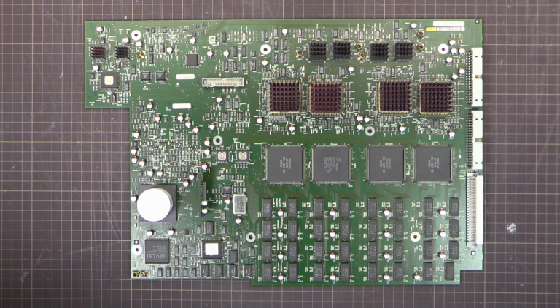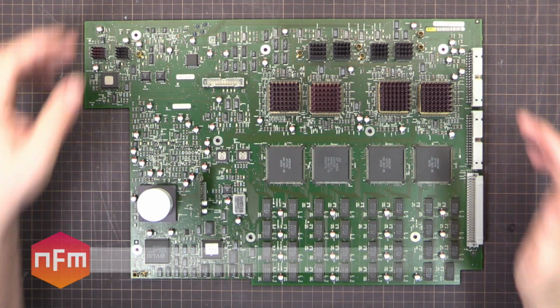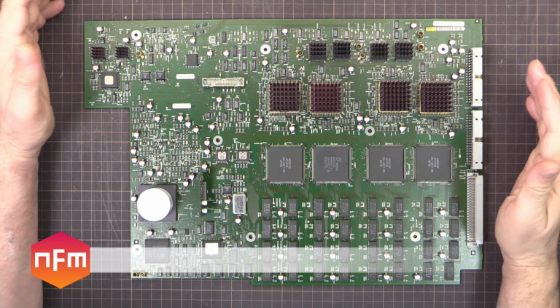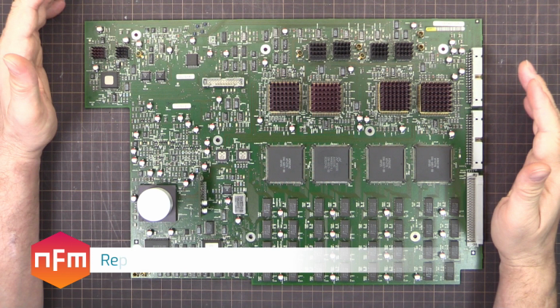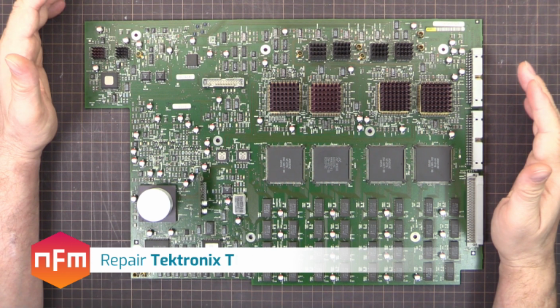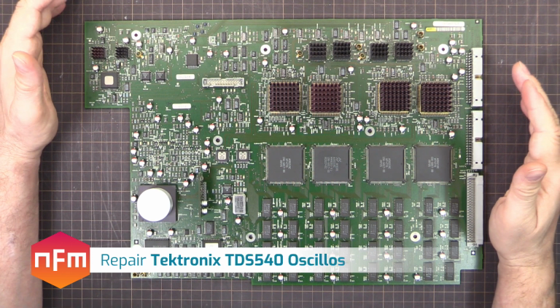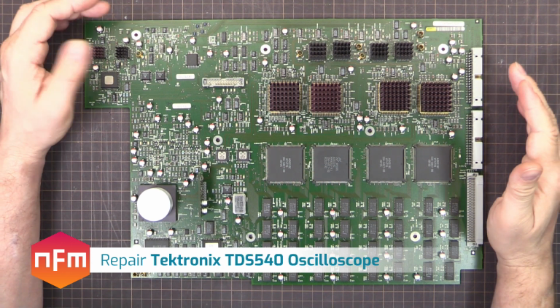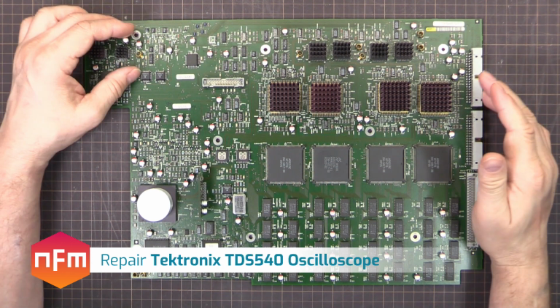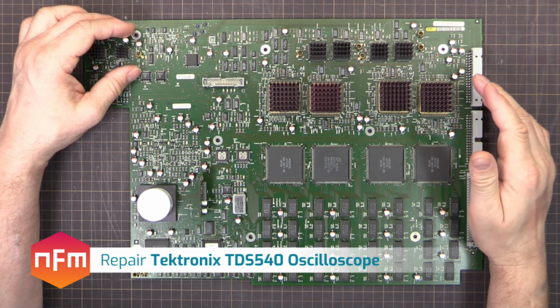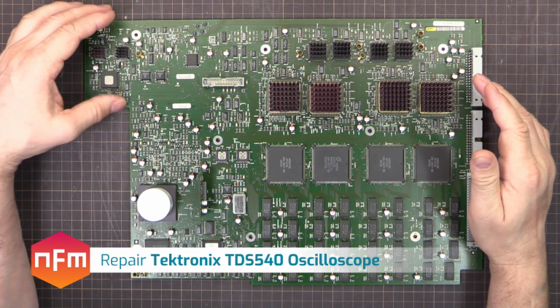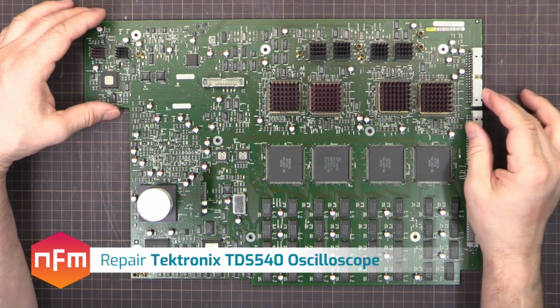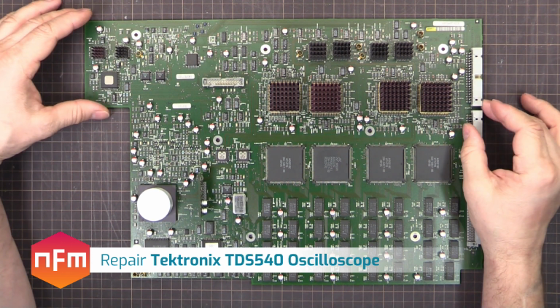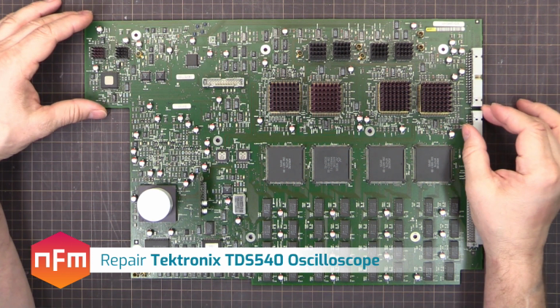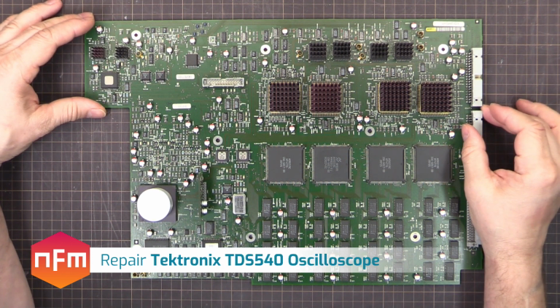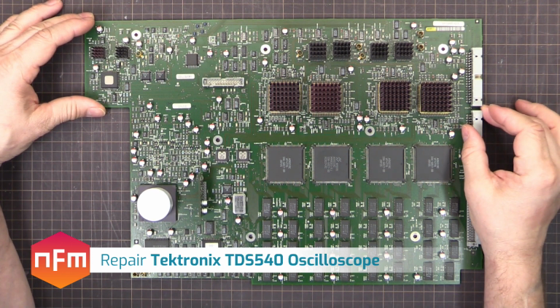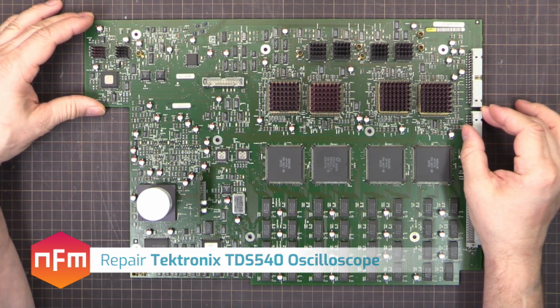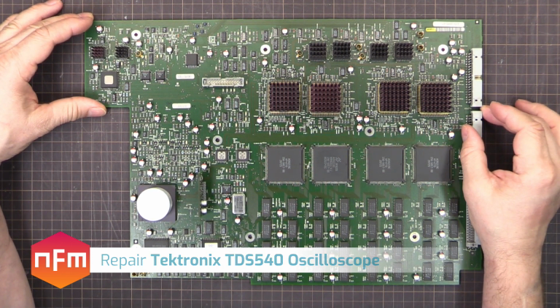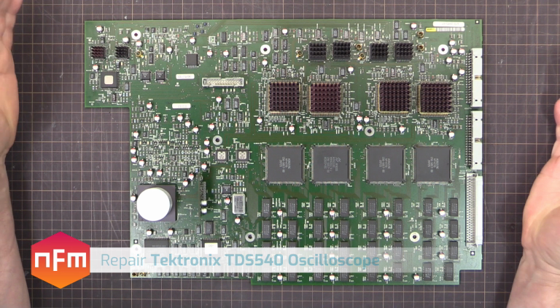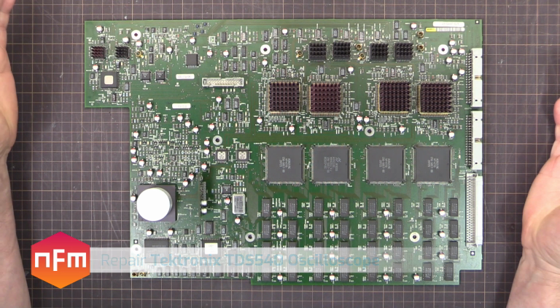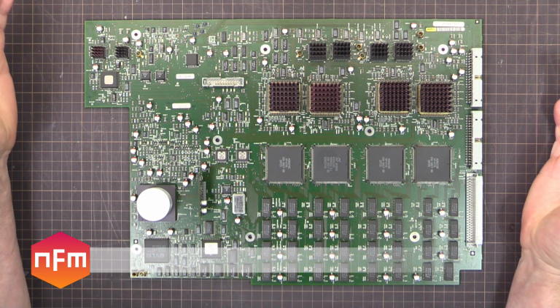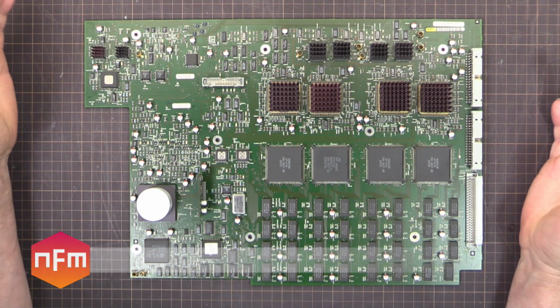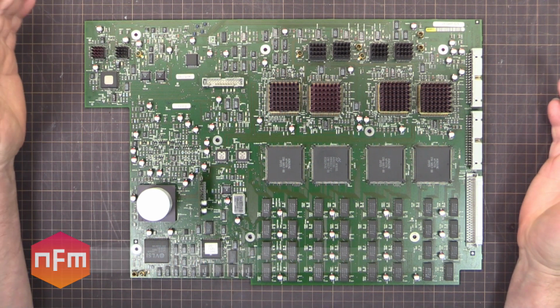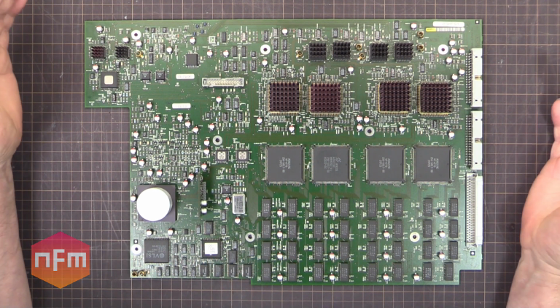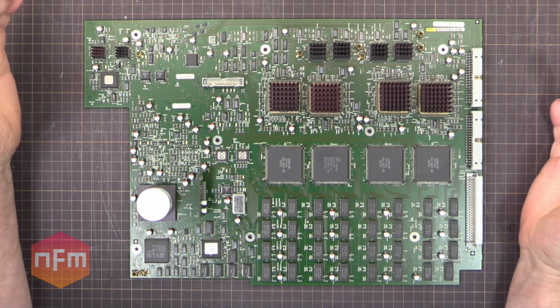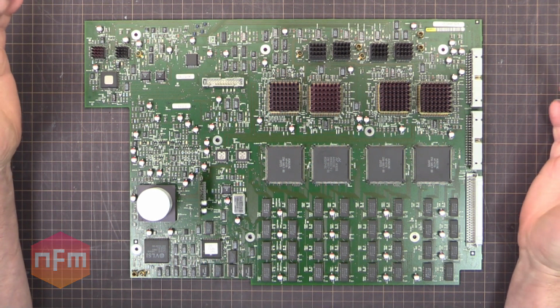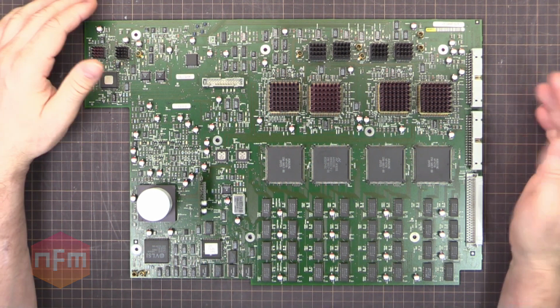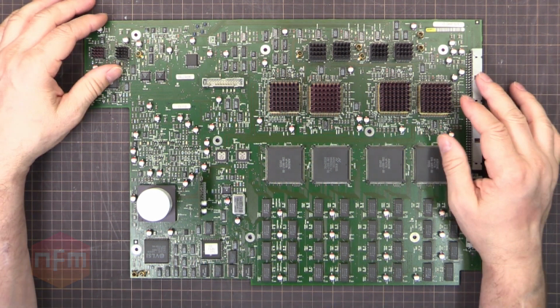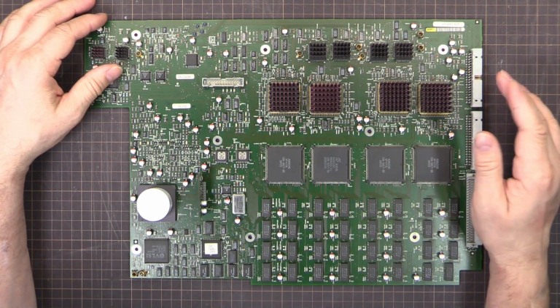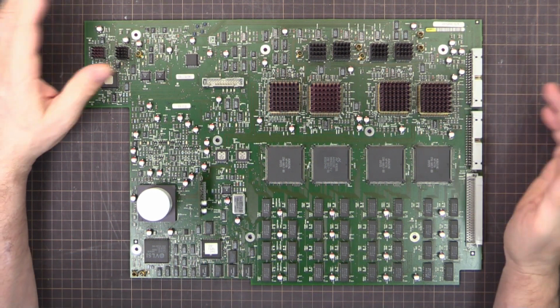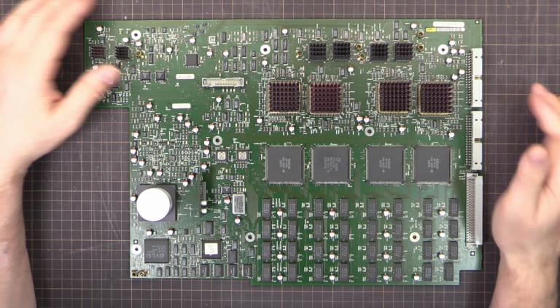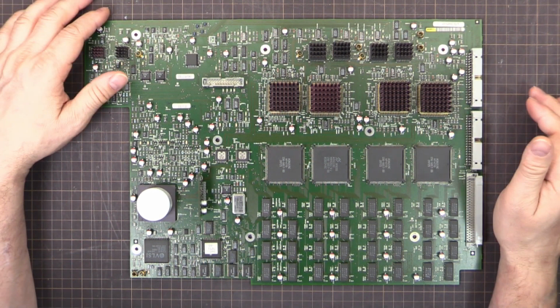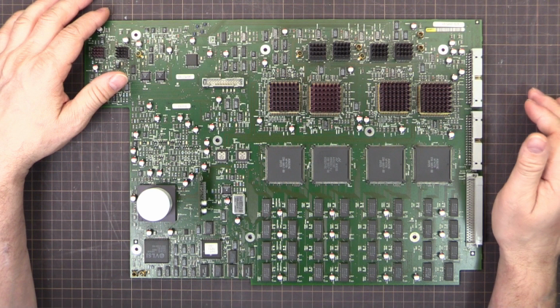We've got a TDS 540 Acquisition Board here today. This is from a Tektronix TDS 540 oscilloscope, 500 MHz, four channel.